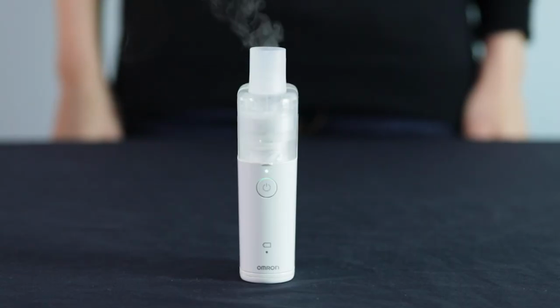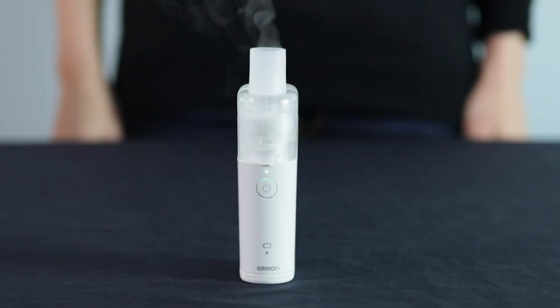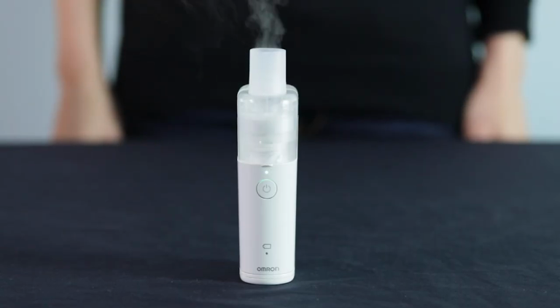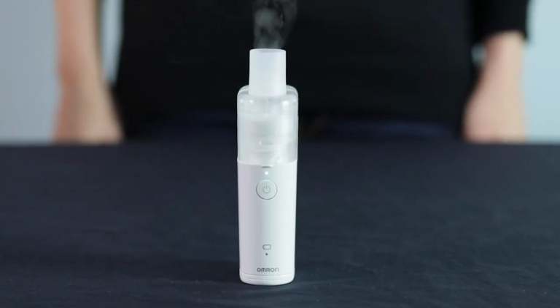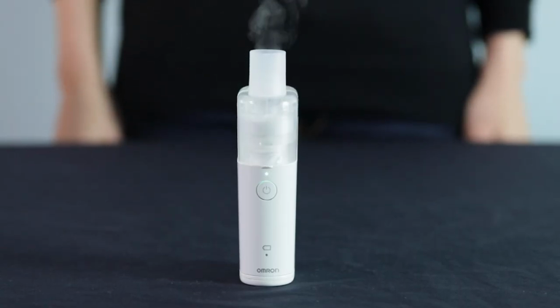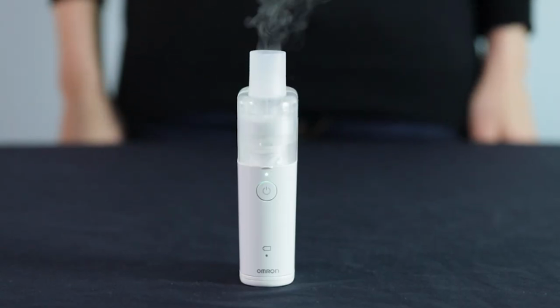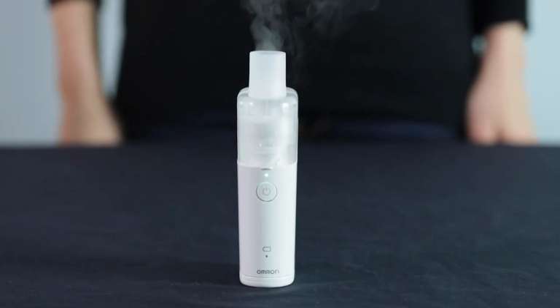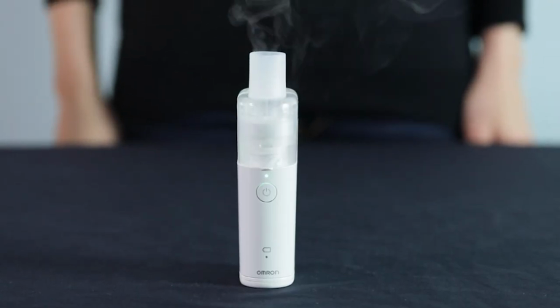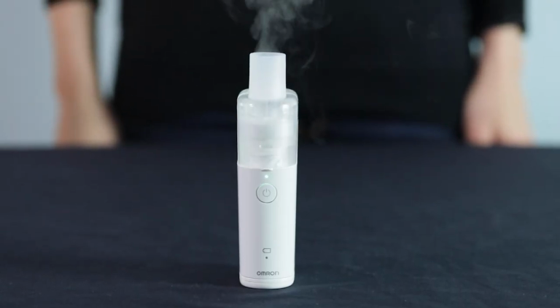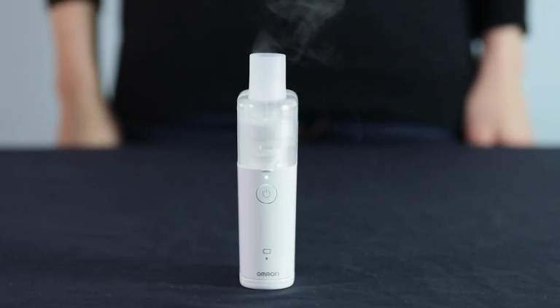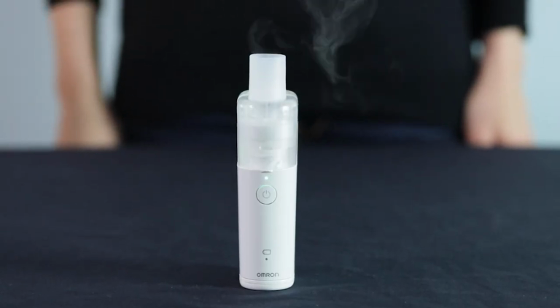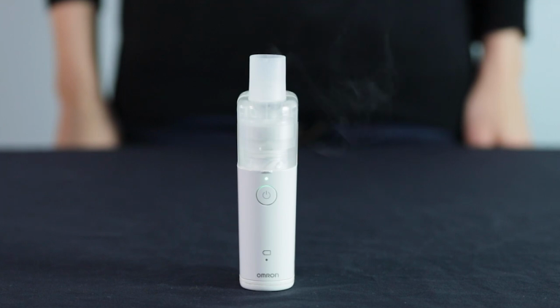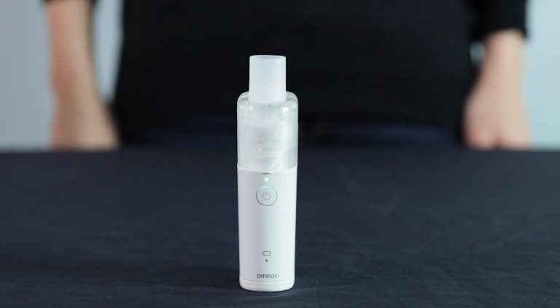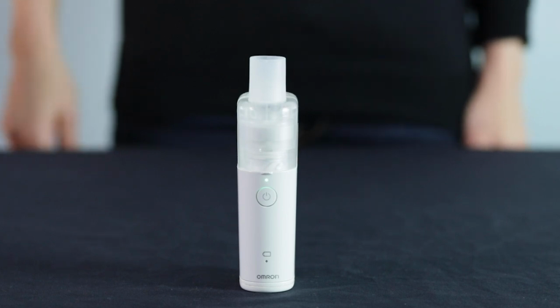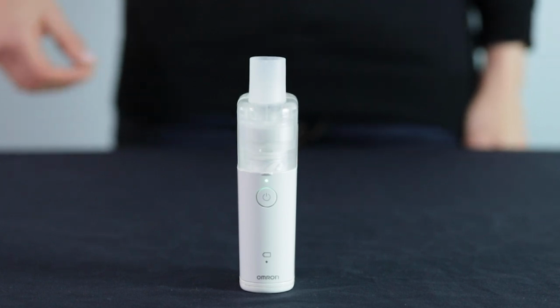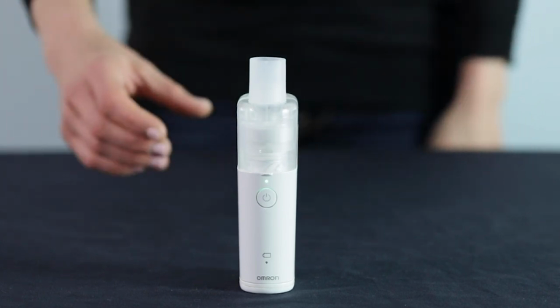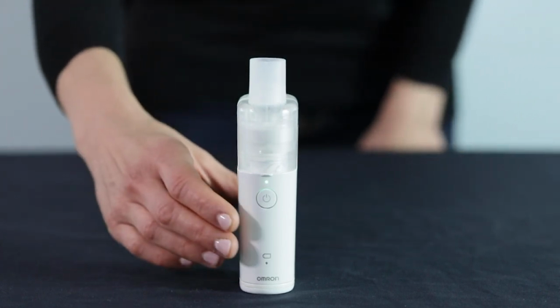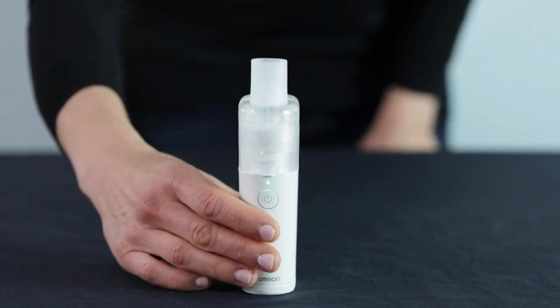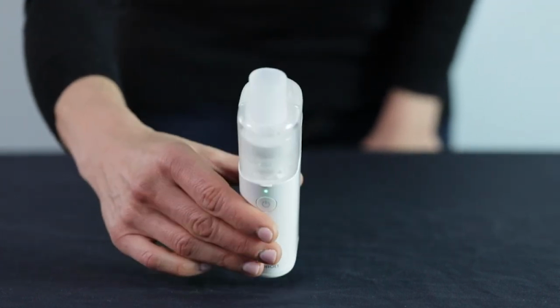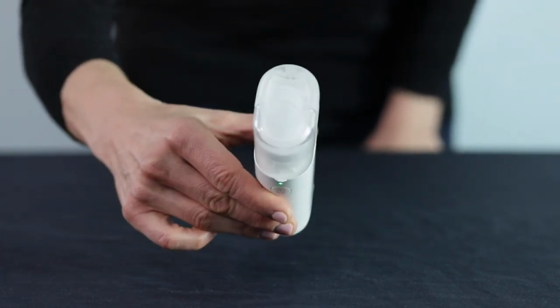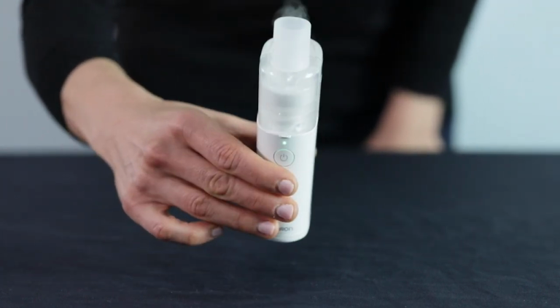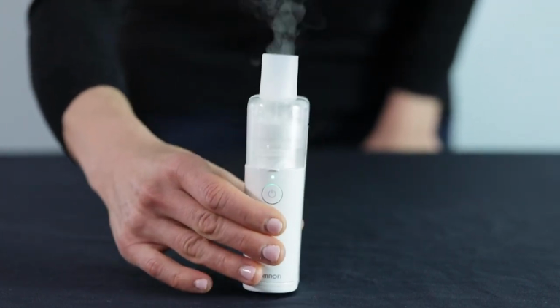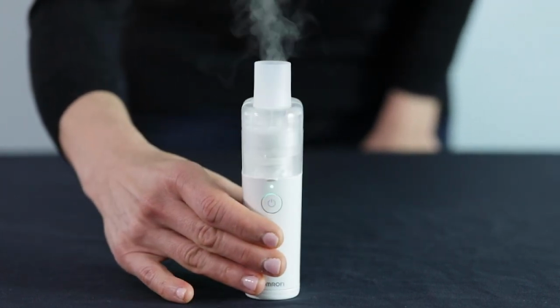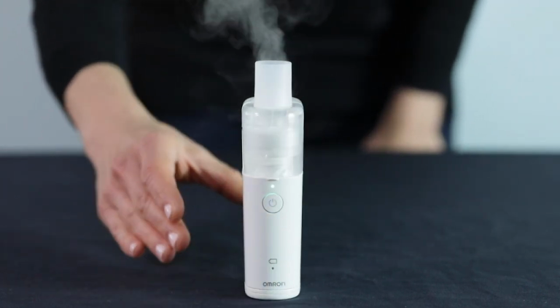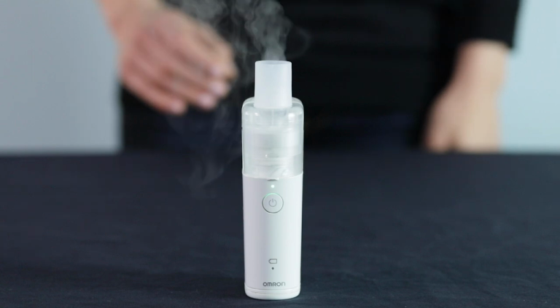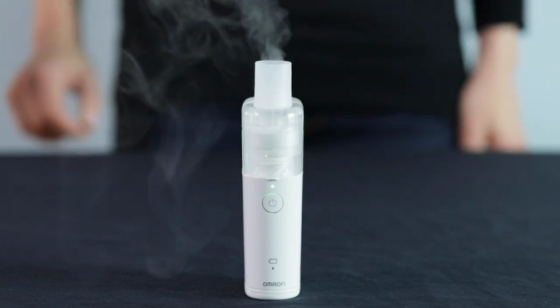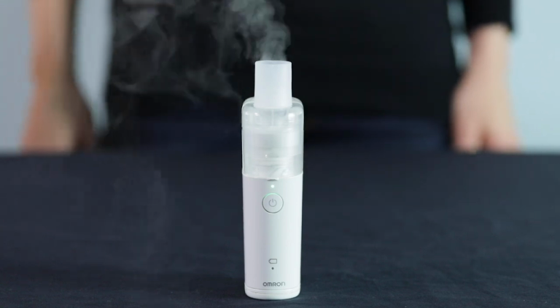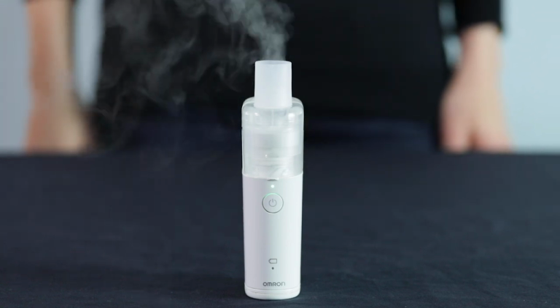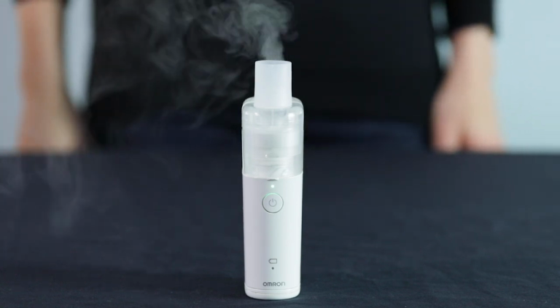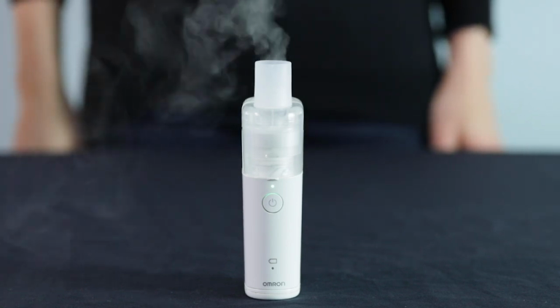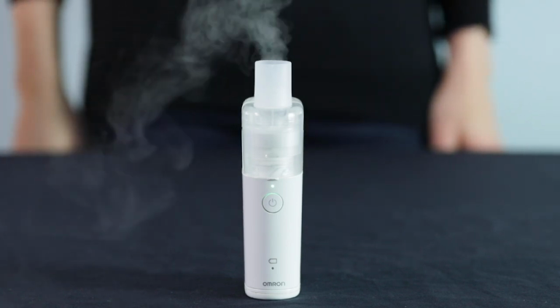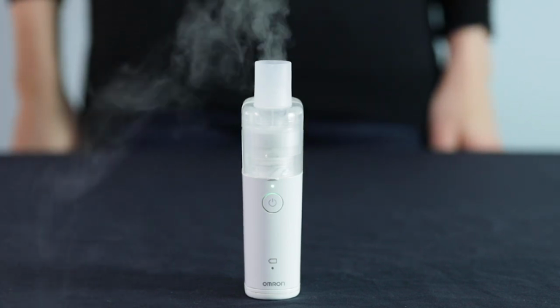This unit will sometimes stop dispensing medication while on. This is normal, and it is because the vibrating unit is not immersed in medication. You simply need to tilt the unit and the medication will once again begin dispersing.